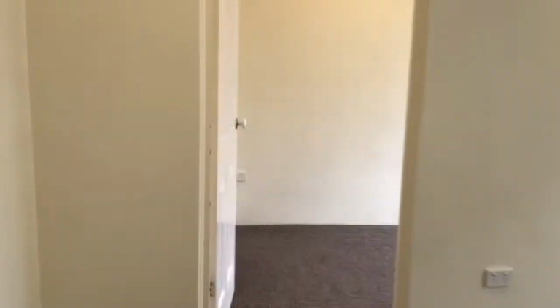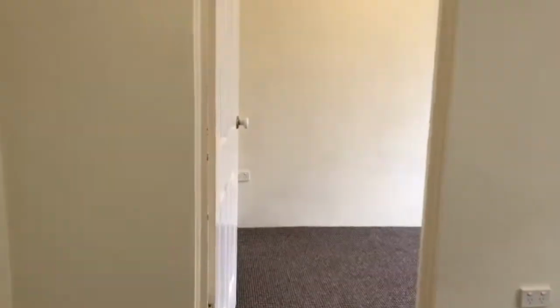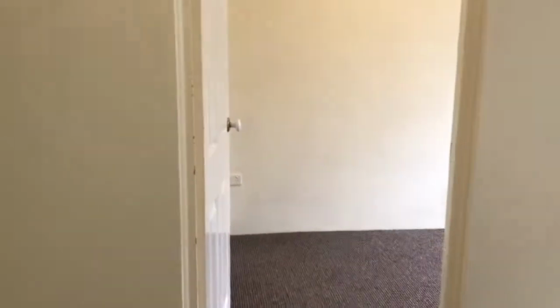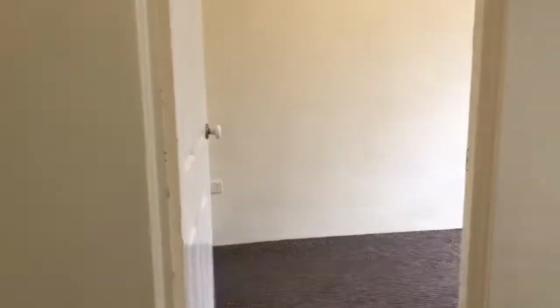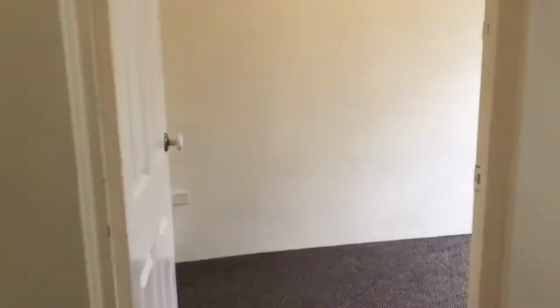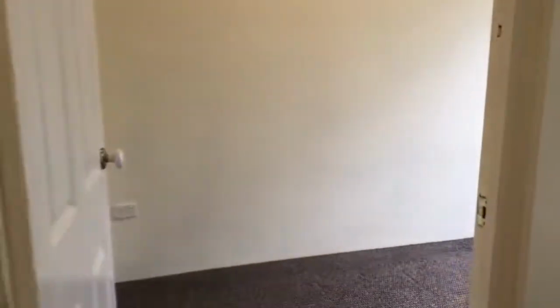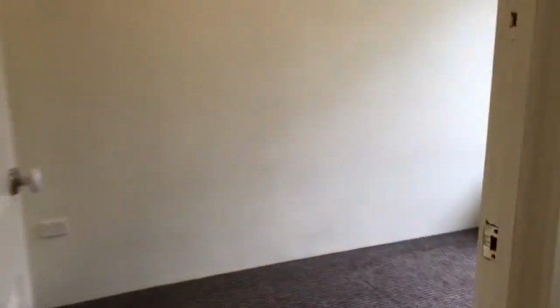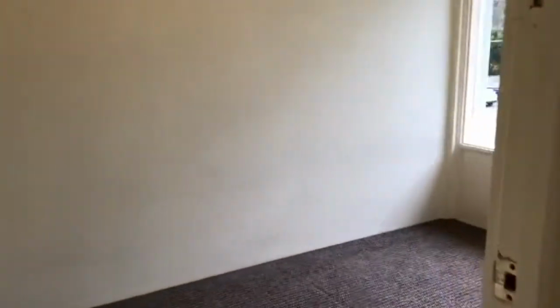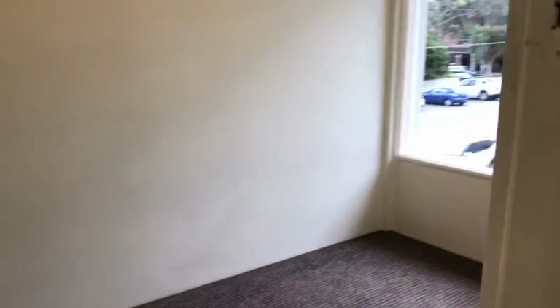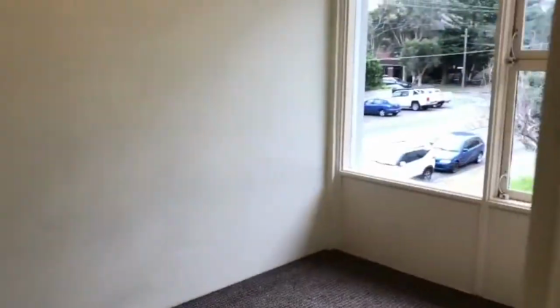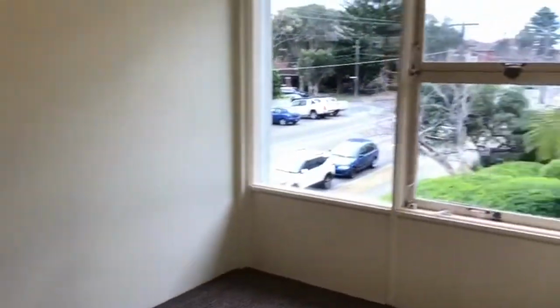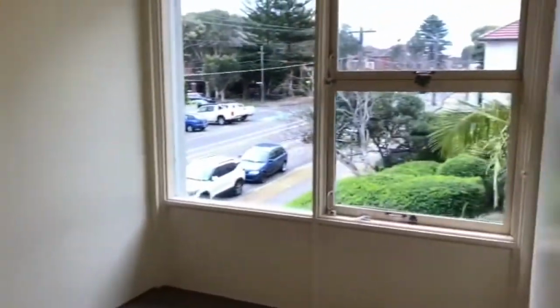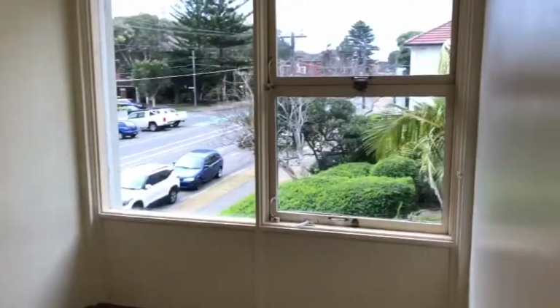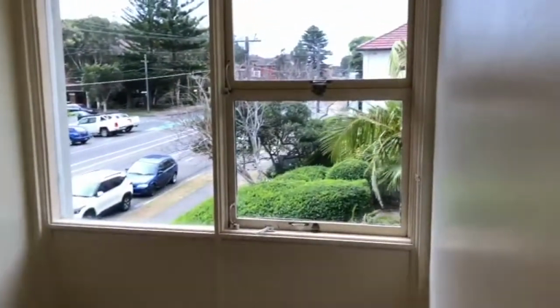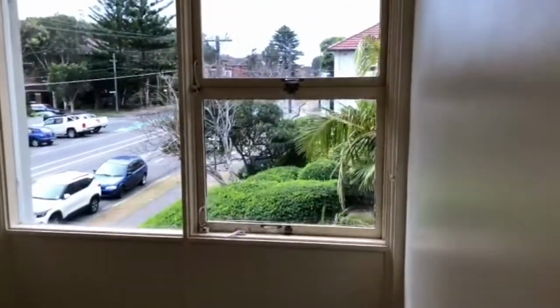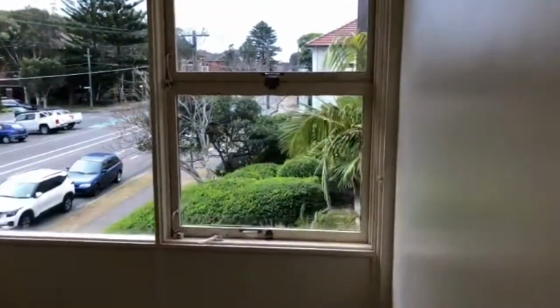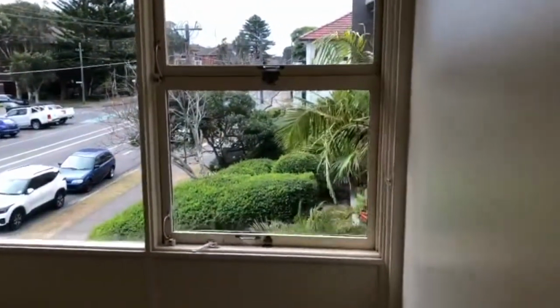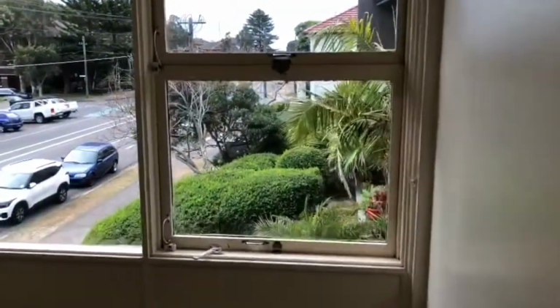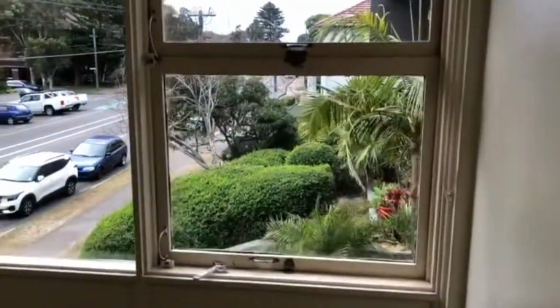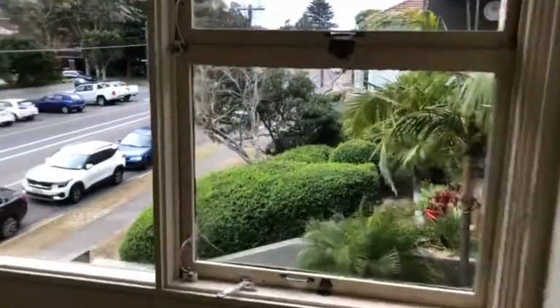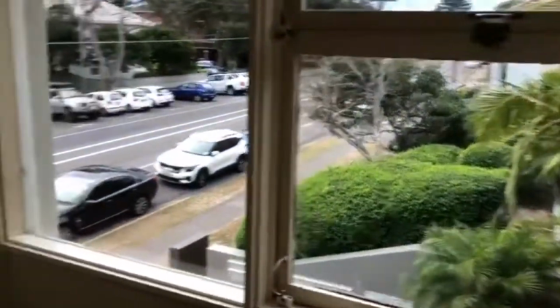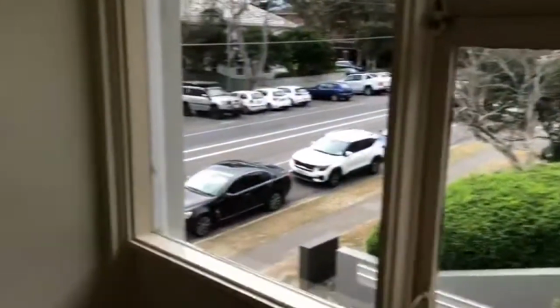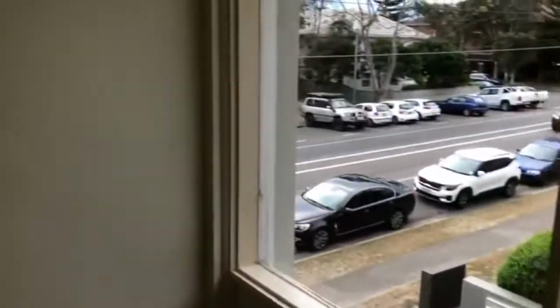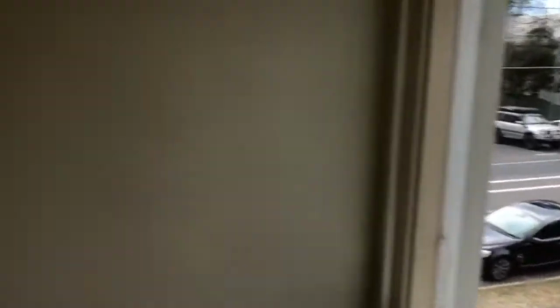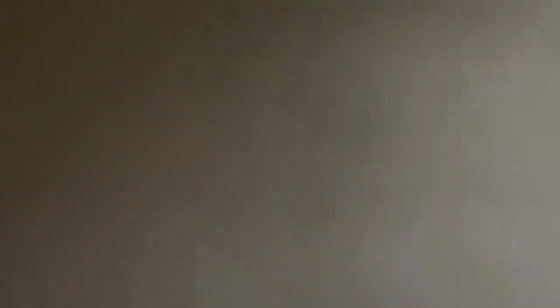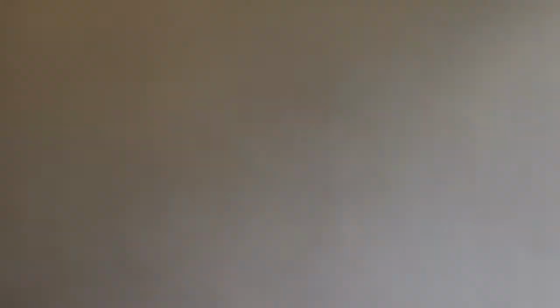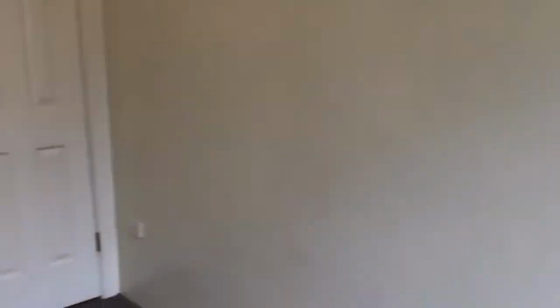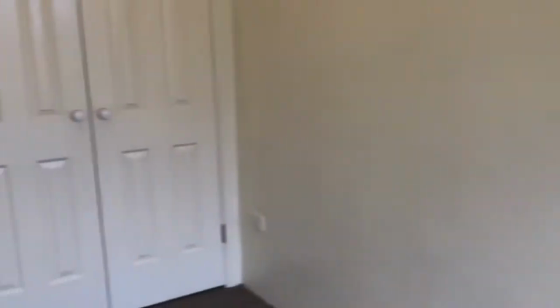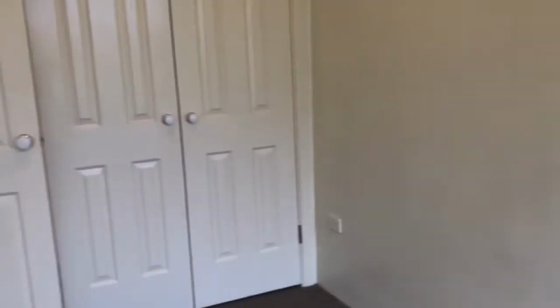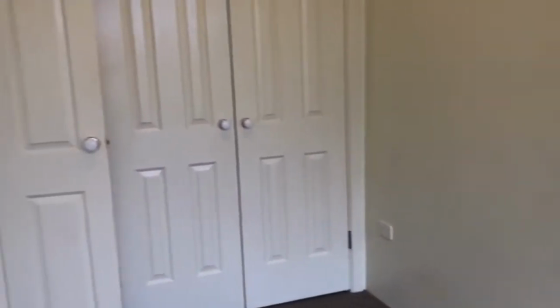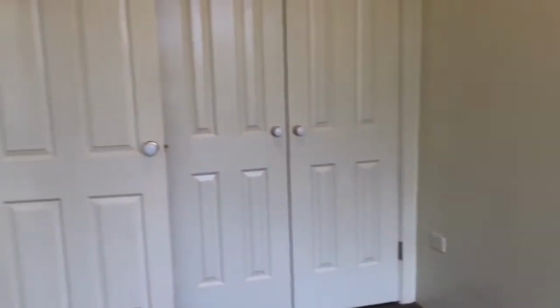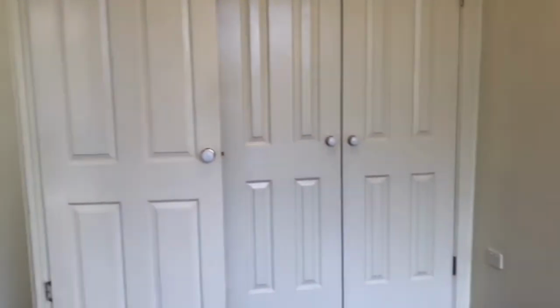Off the lounge we have the second bedroom. This is also a good sized room and has built-in robes as well.